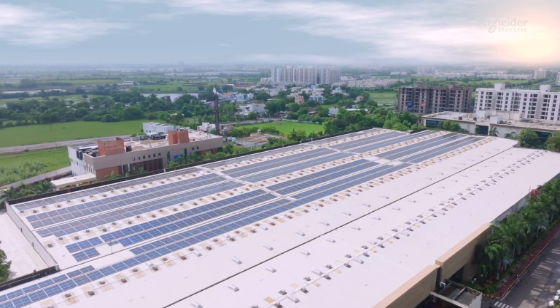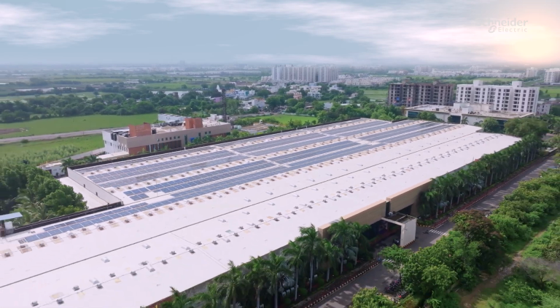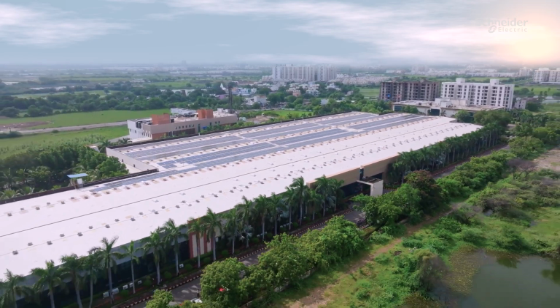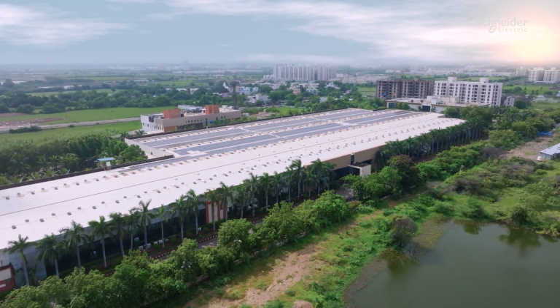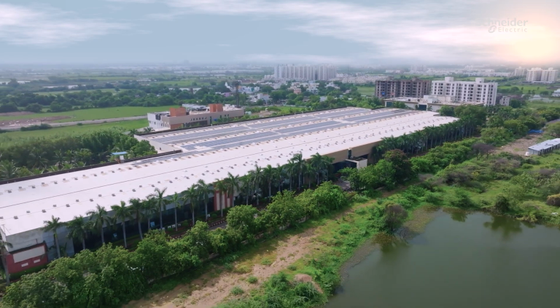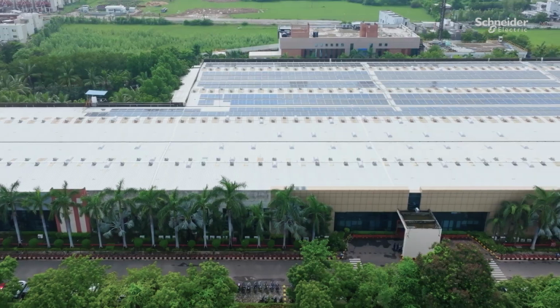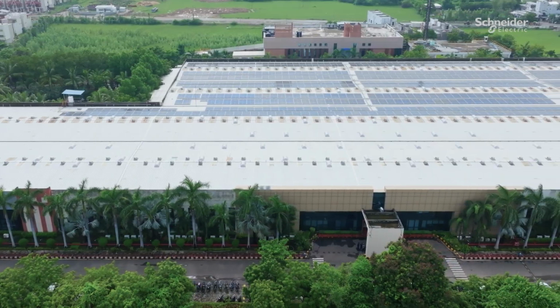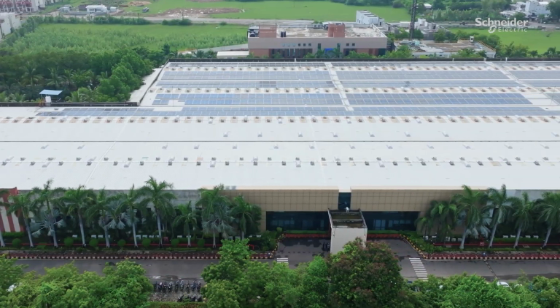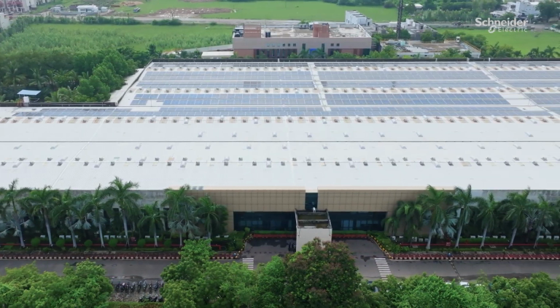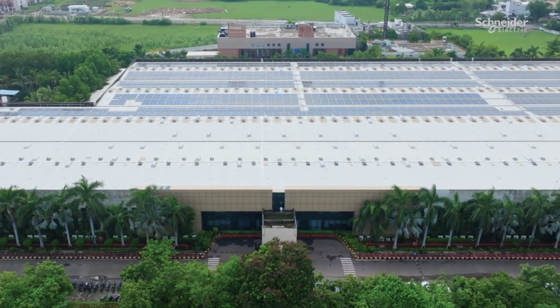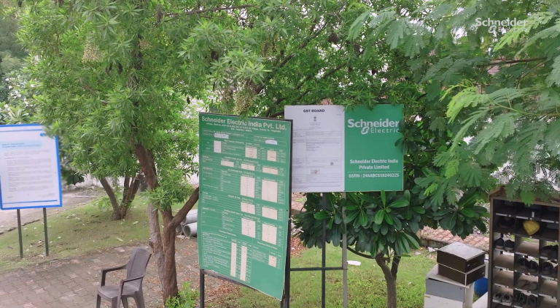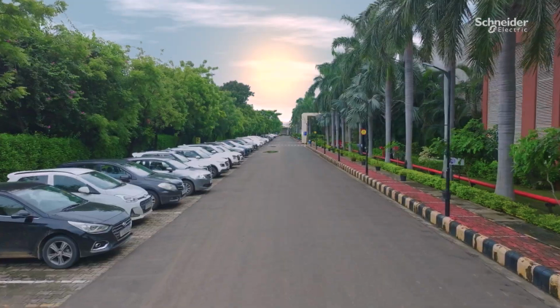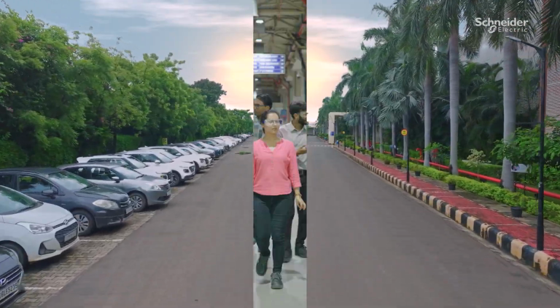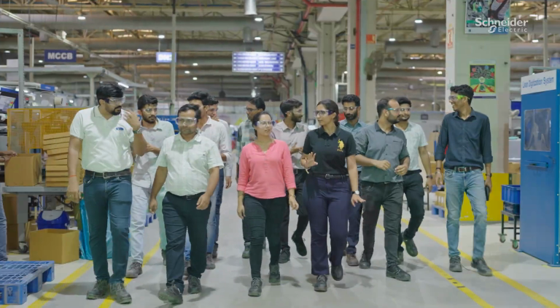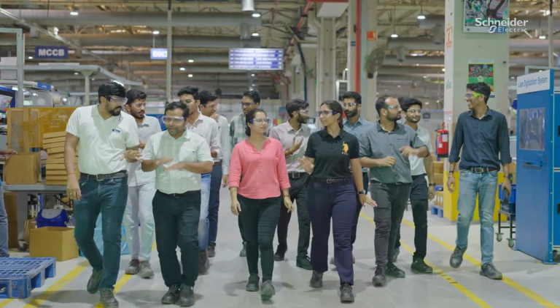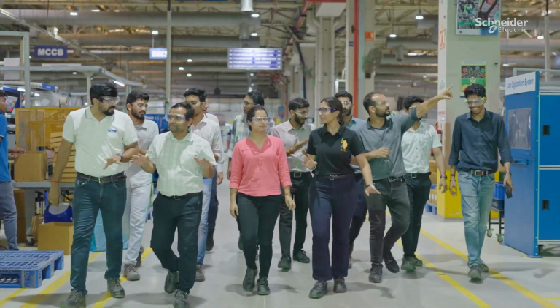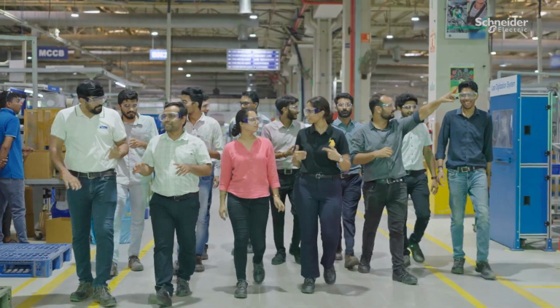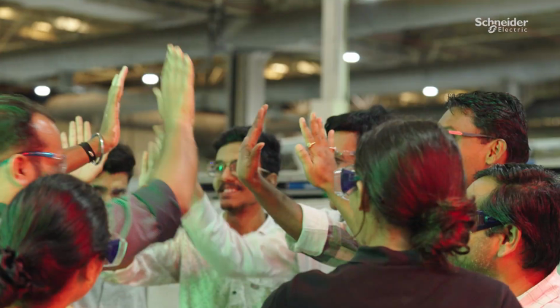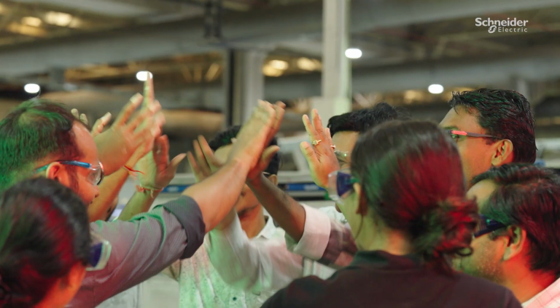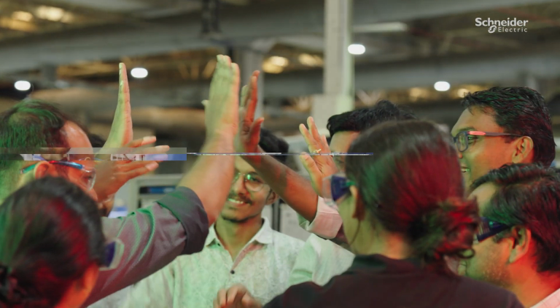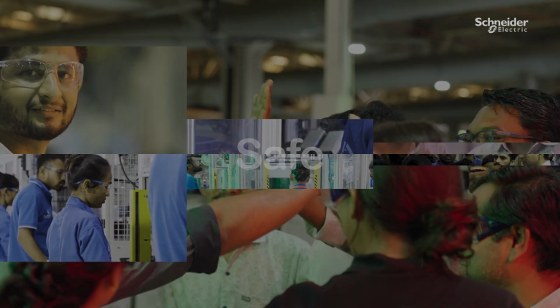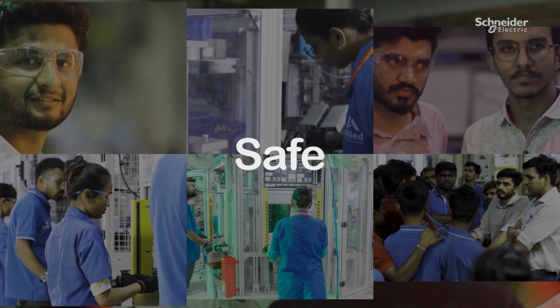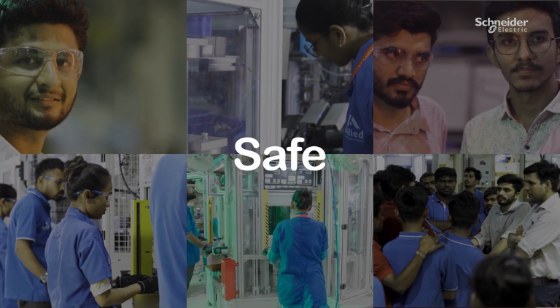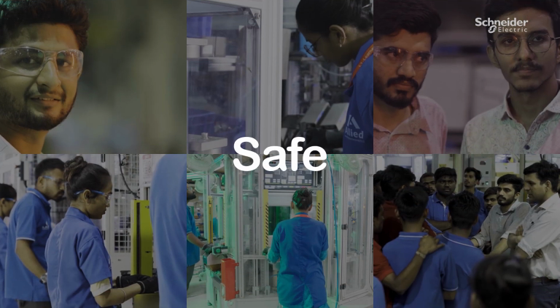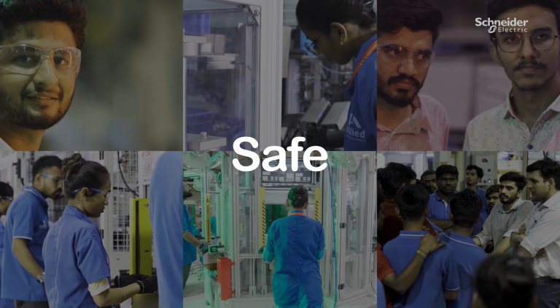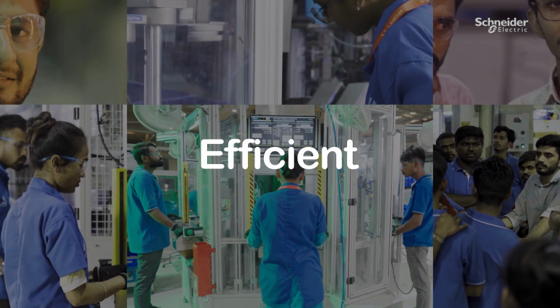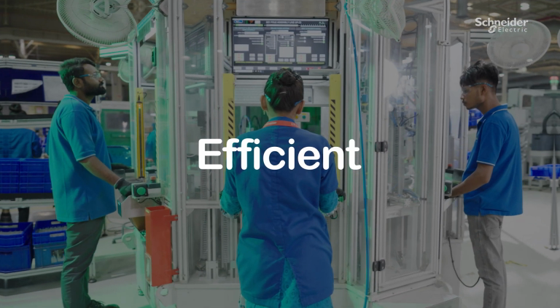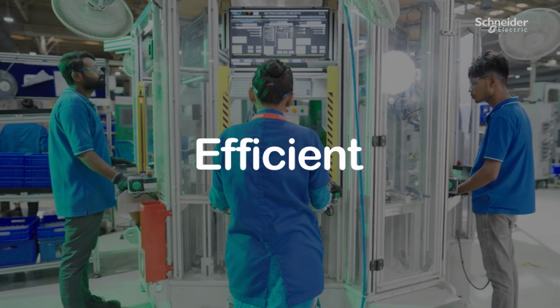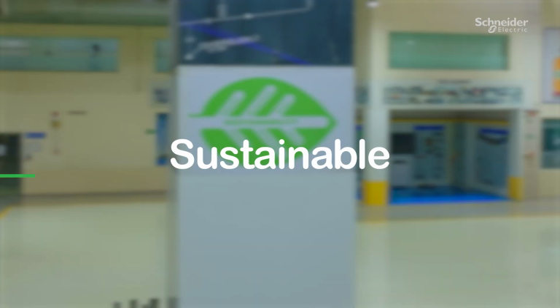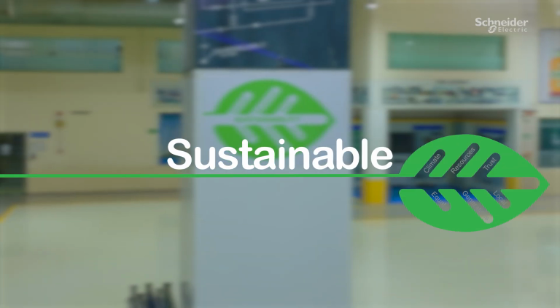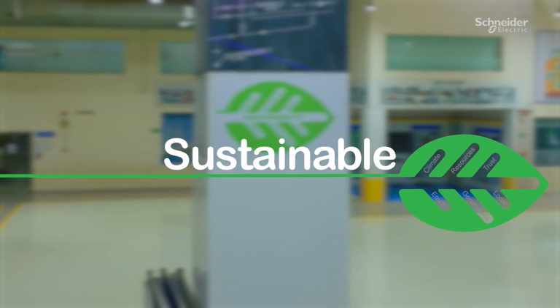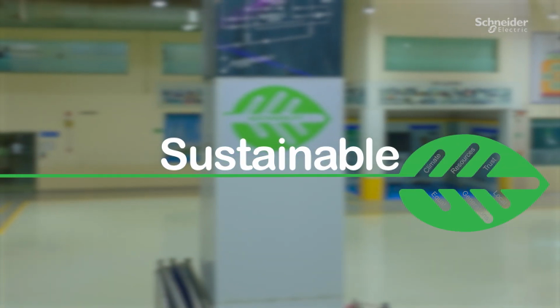This is not just a factory — it's a centre of innovation that aligns with our mission: to make energy safe, efficient and sustainable for all.